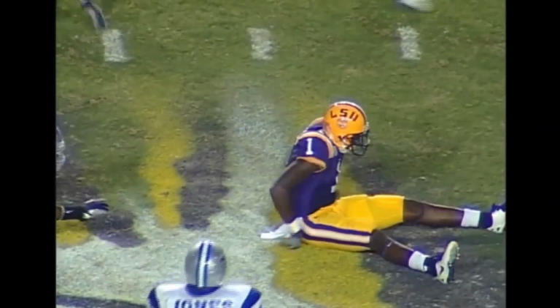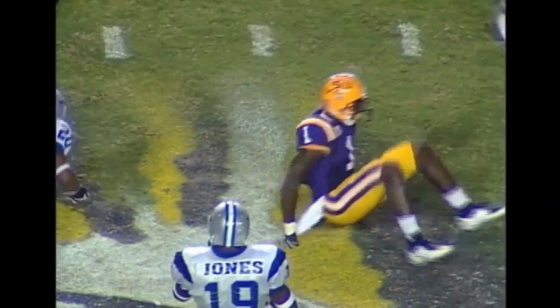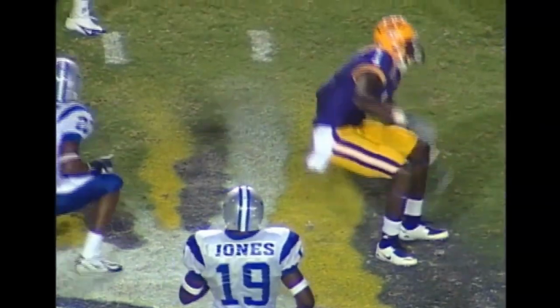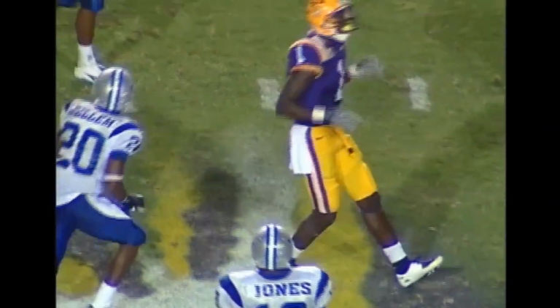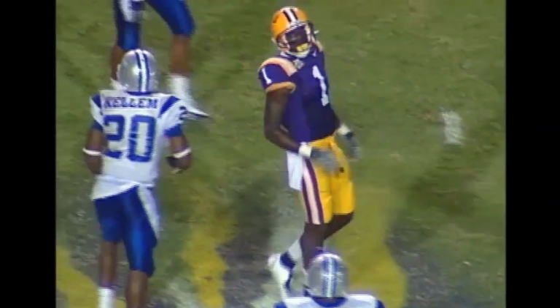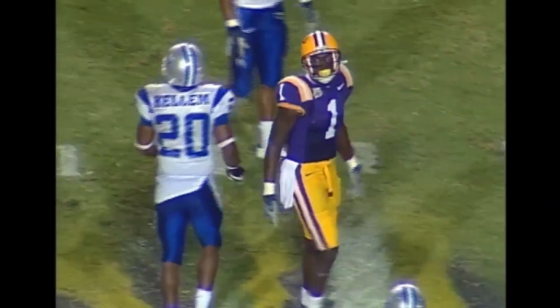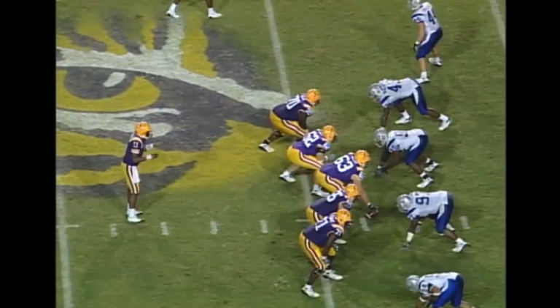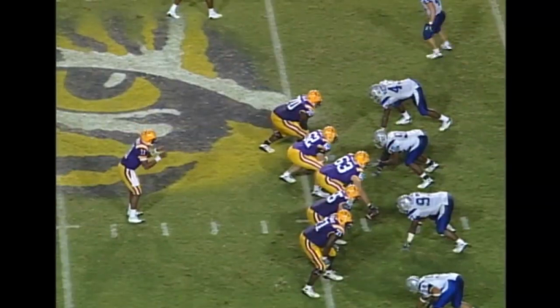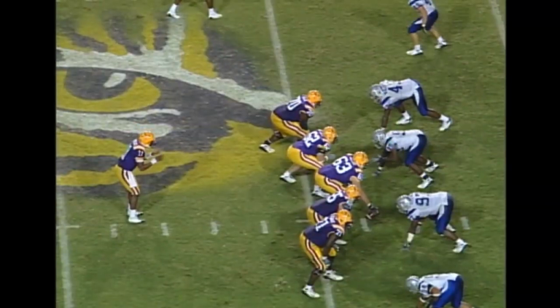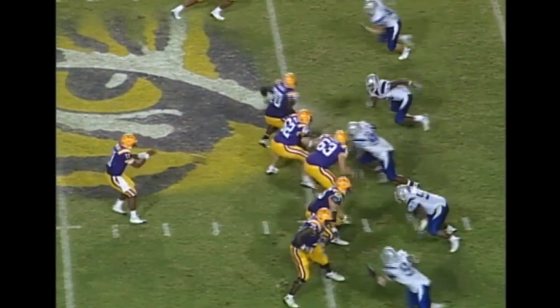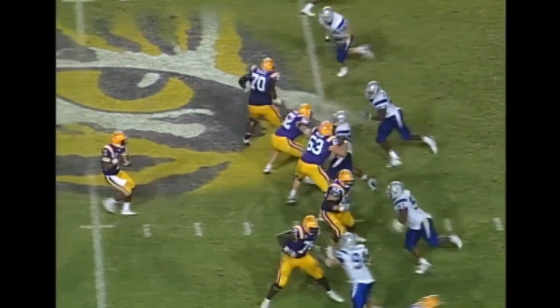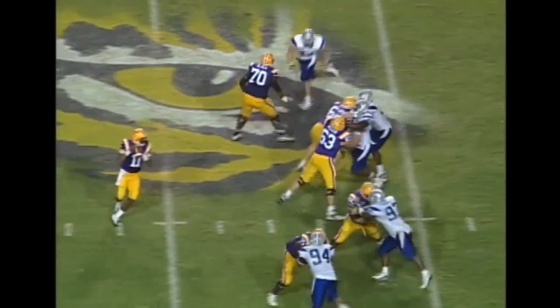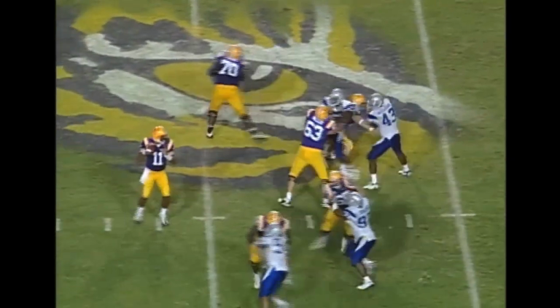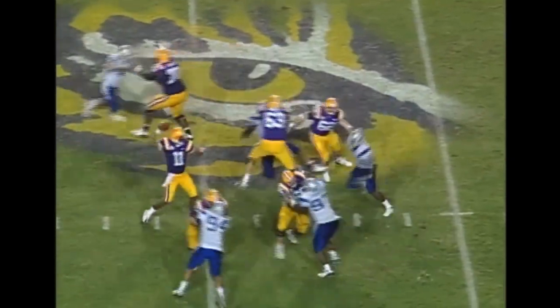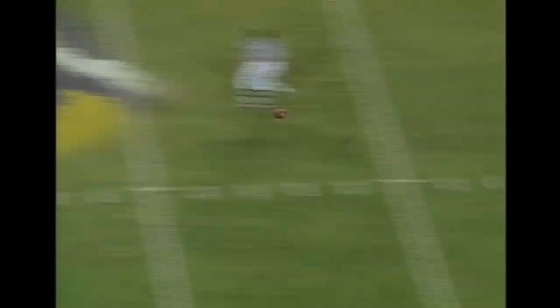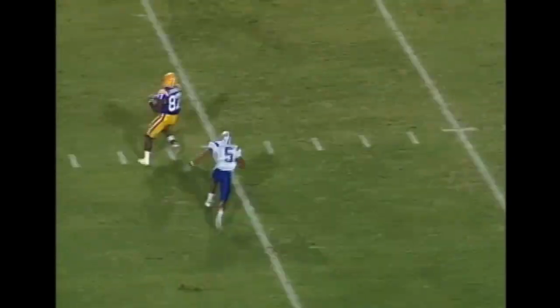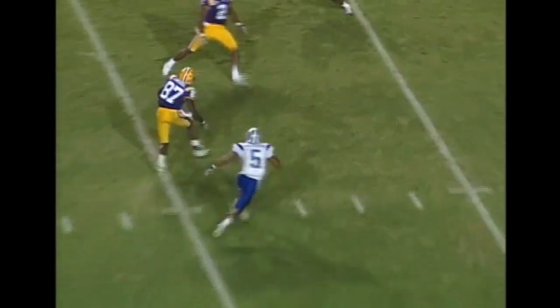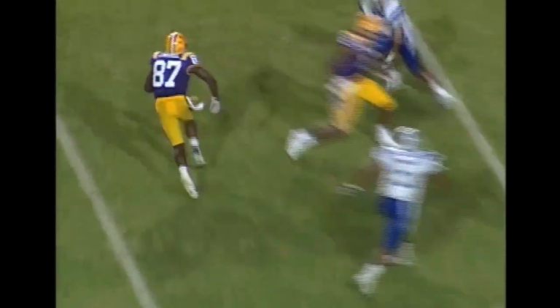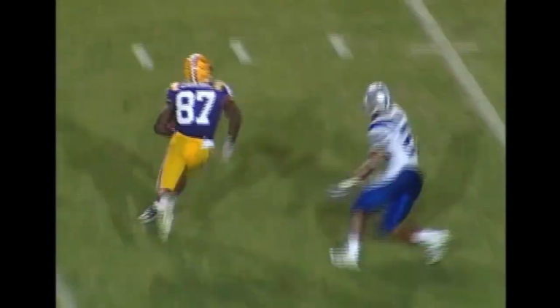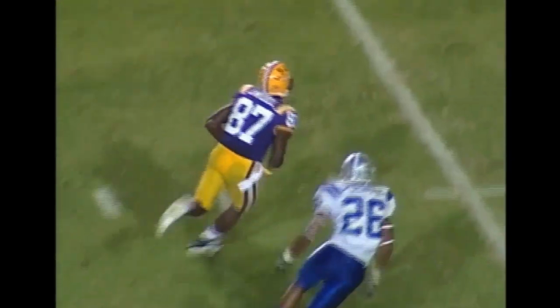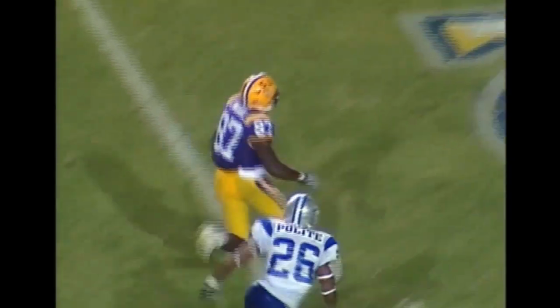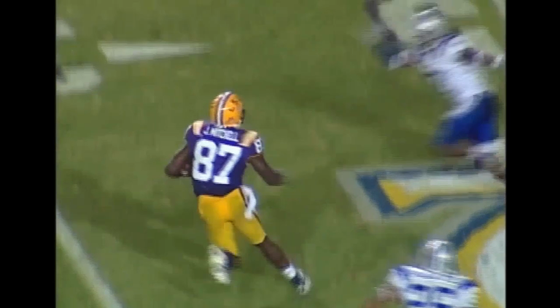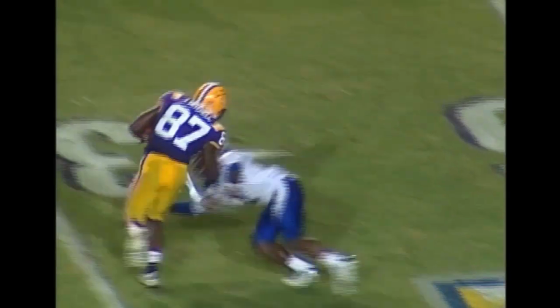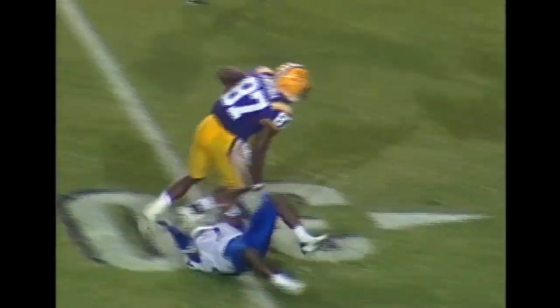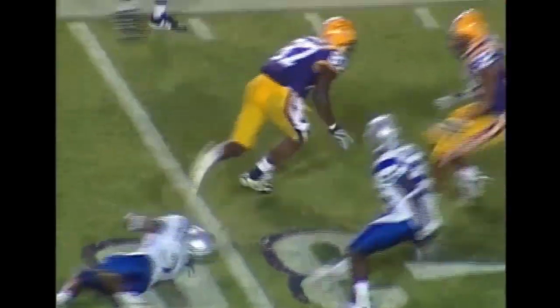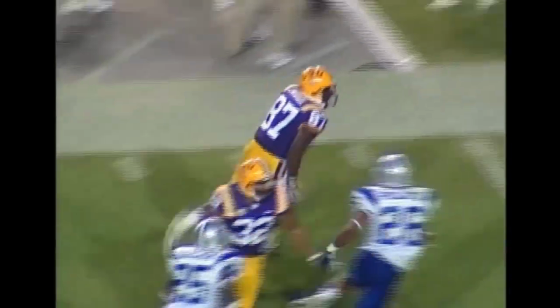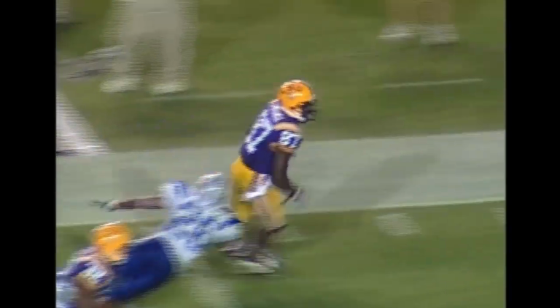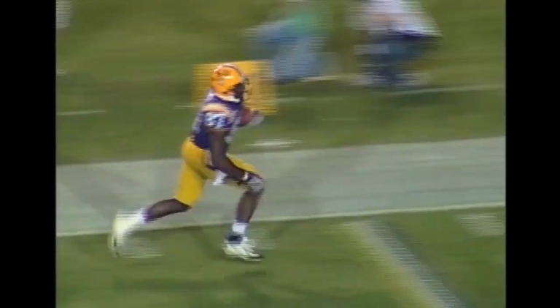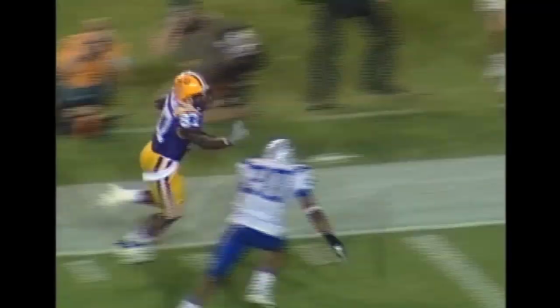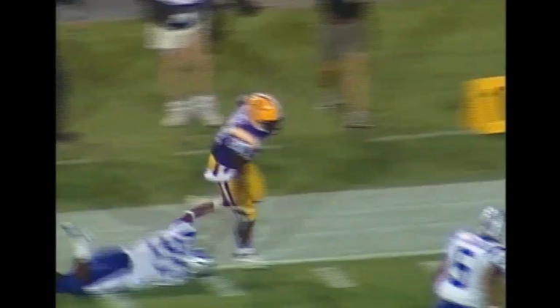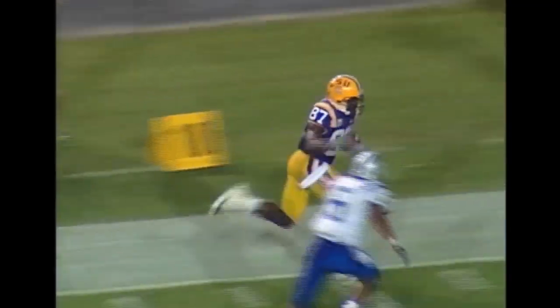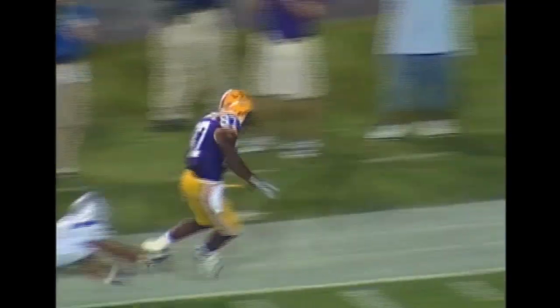He is down to the Middle Tennessee 48-yard line. Shotgun formation and Paraloo is back there by himself. Here comes the blitz — he fires it, complete. This is Jared Mitchell at the 30 — and he breaks a tackle: 25, 20, 15, 10.